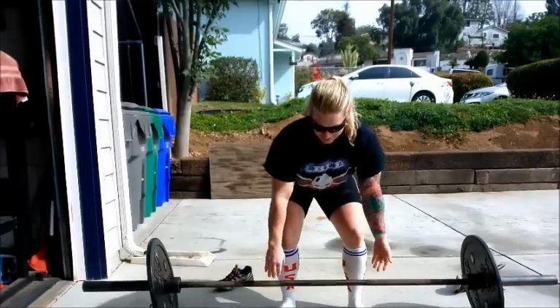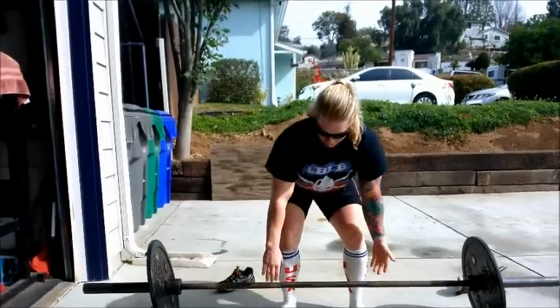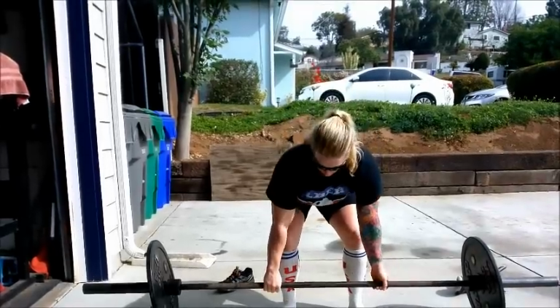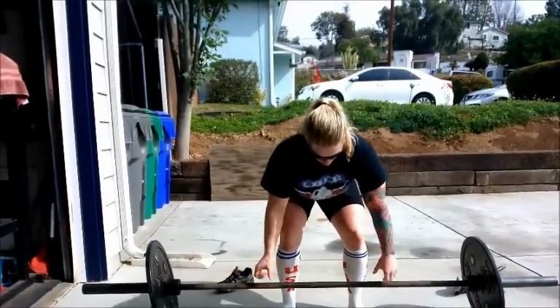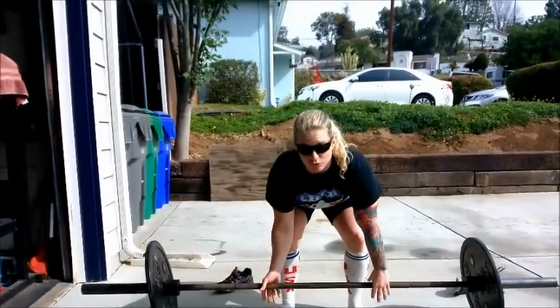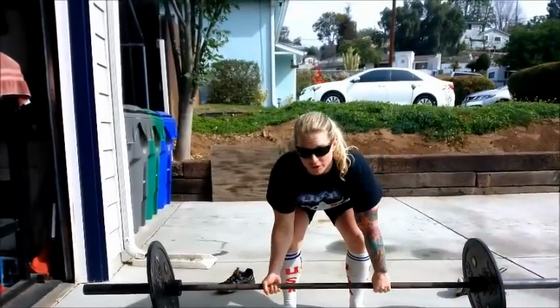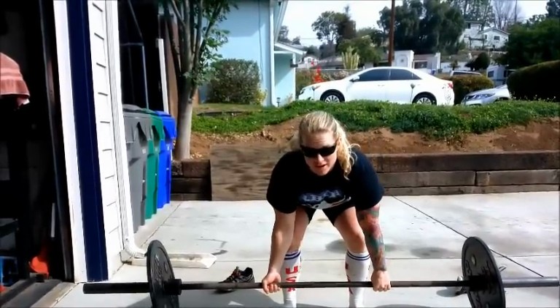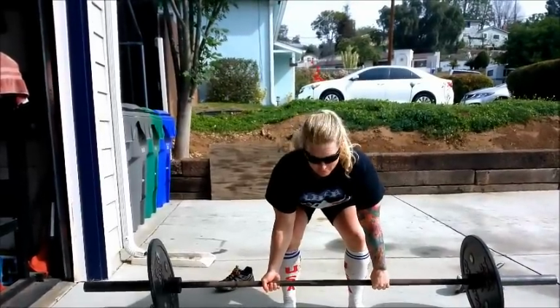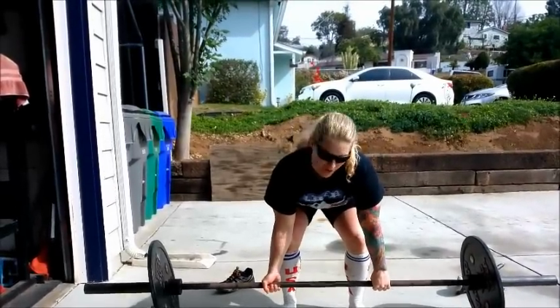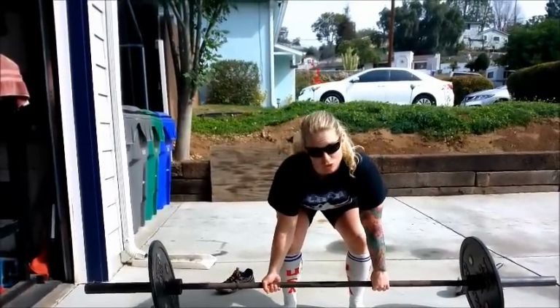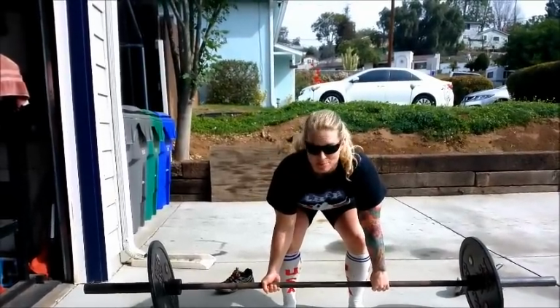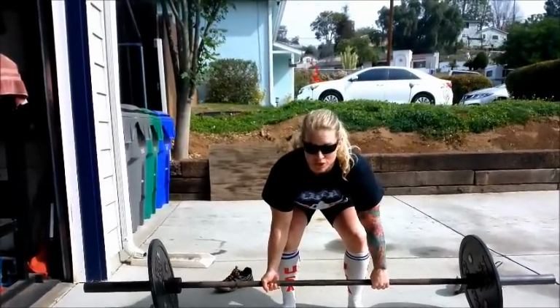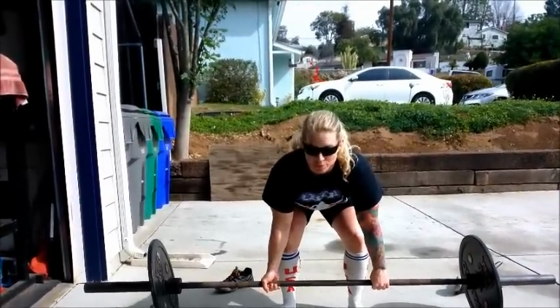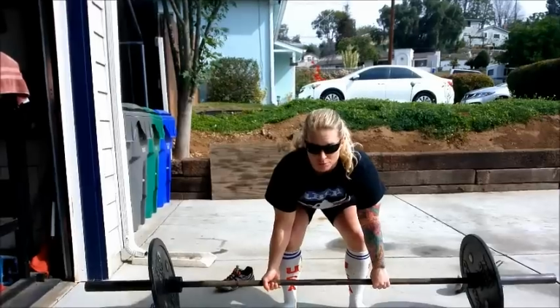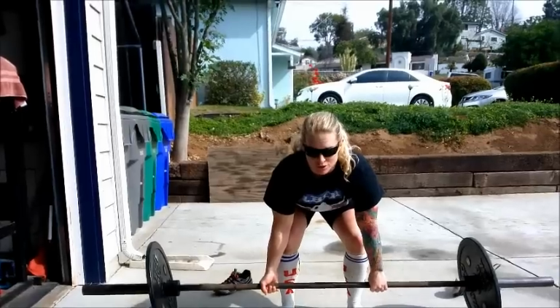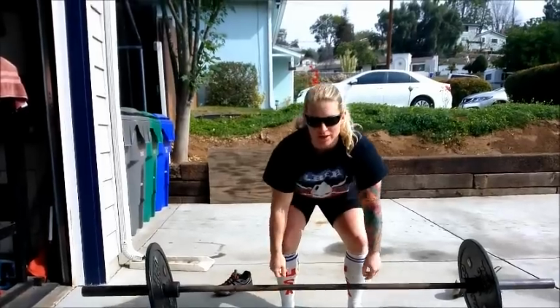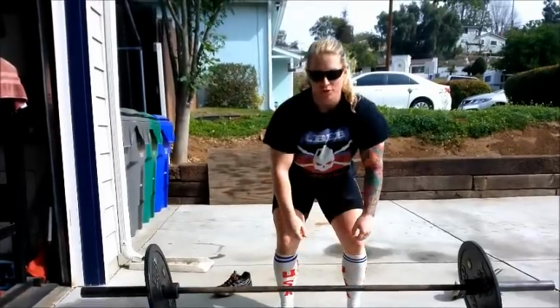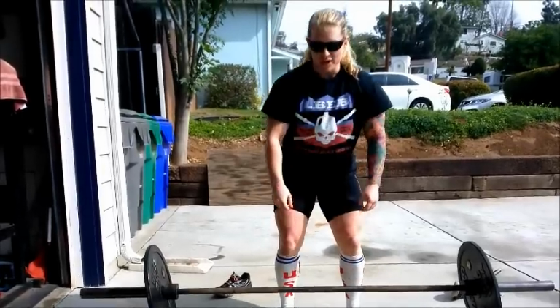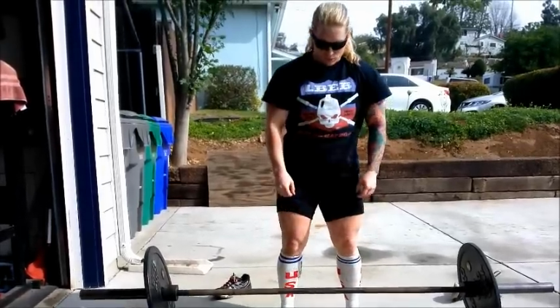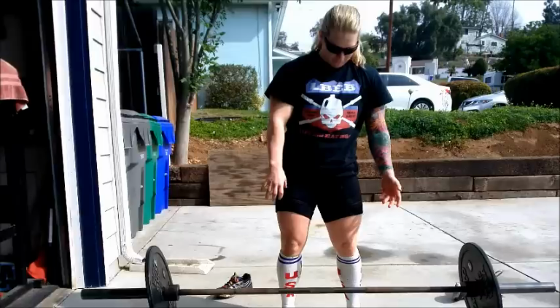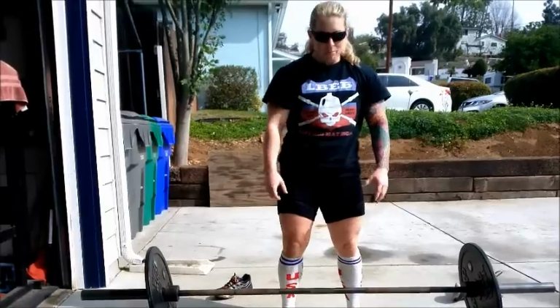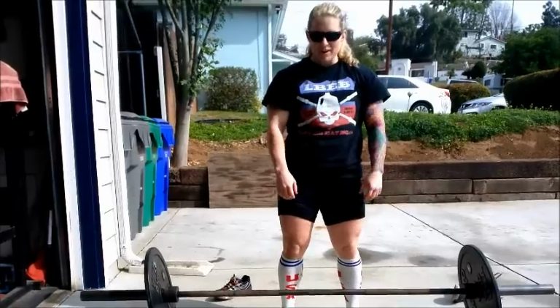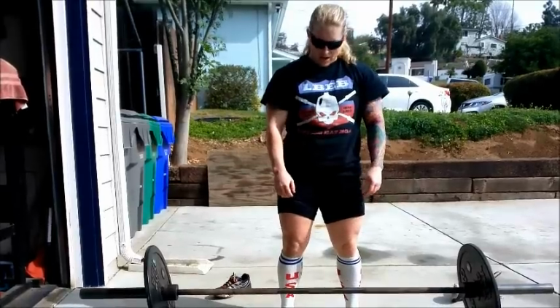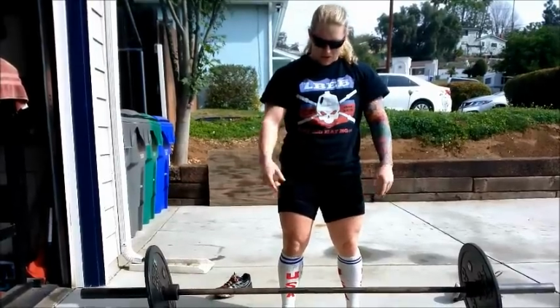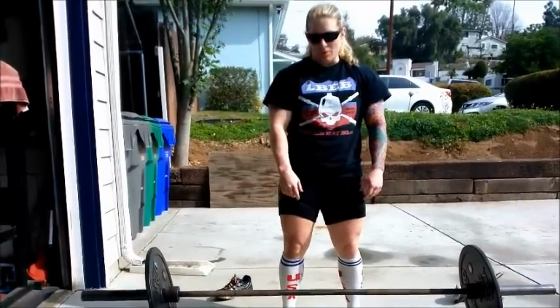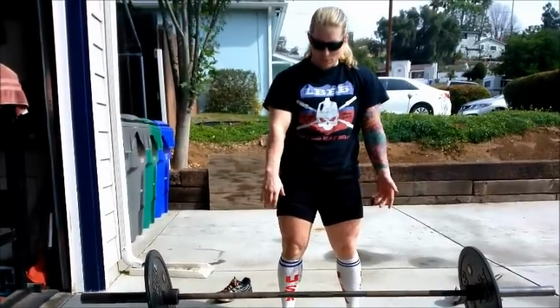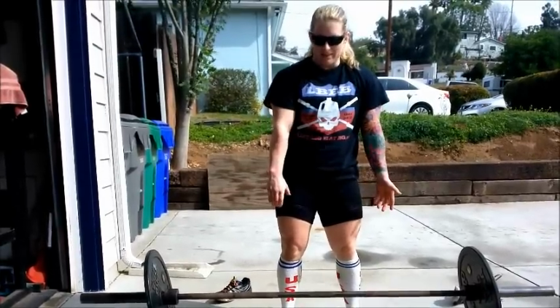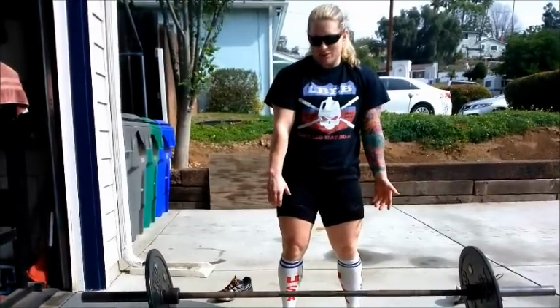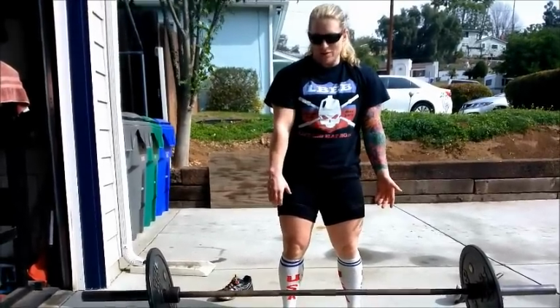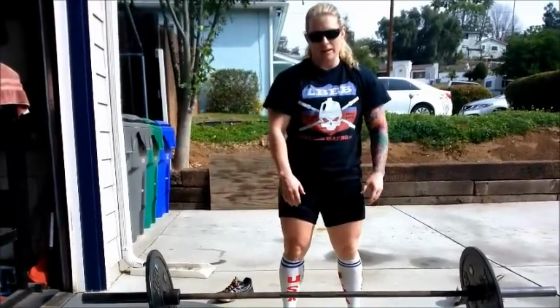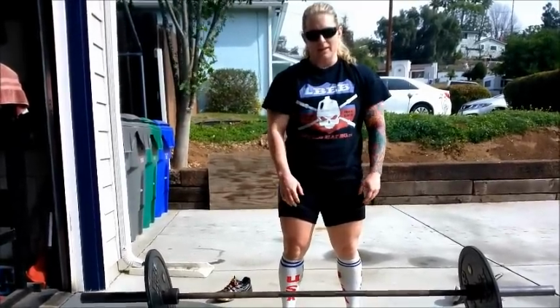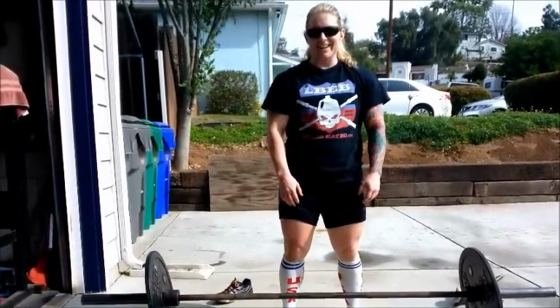It doesn't make a difference what hand you use over or under. I would just practice each way and pick whichever one is more comfortable to you. There's no need to do it both ways — you can just stick with one way, and that's it.